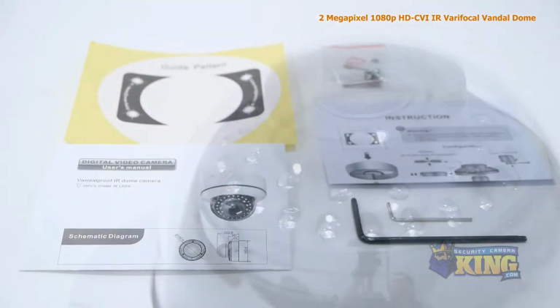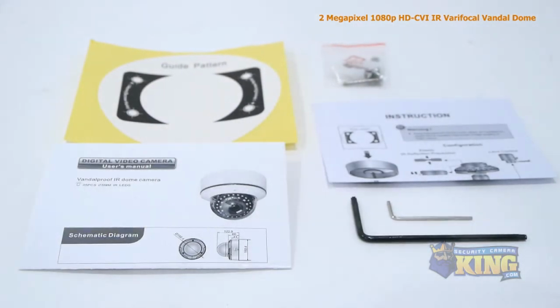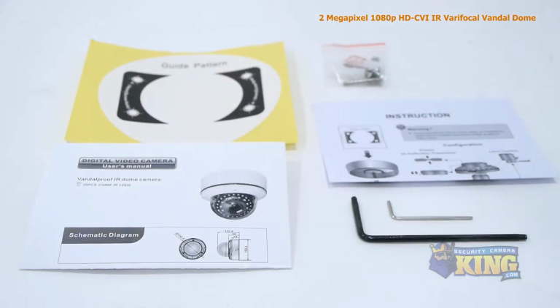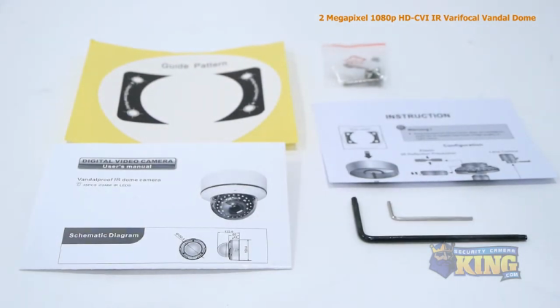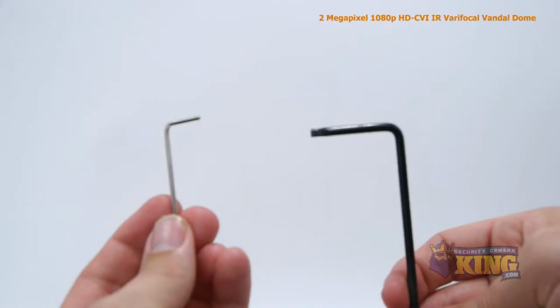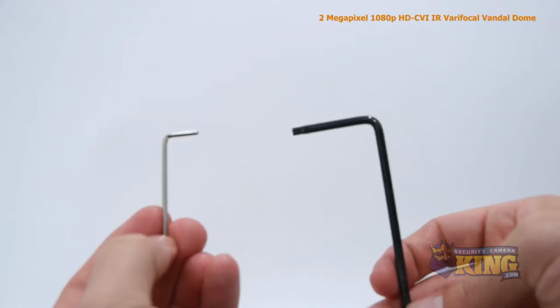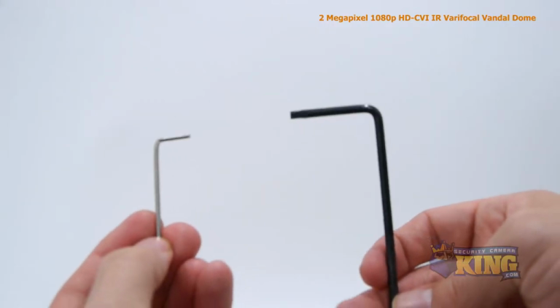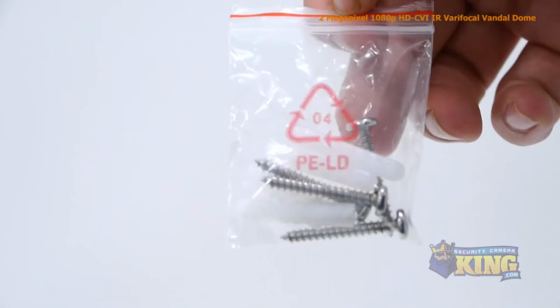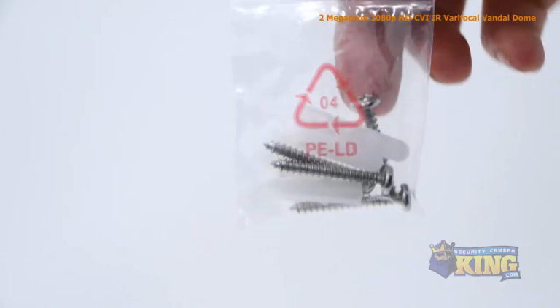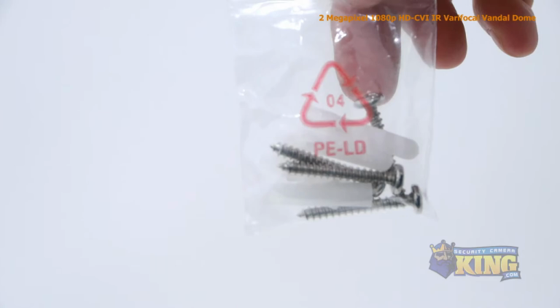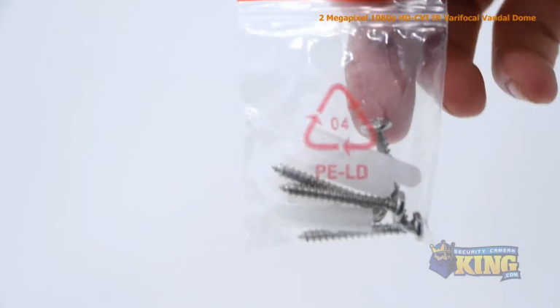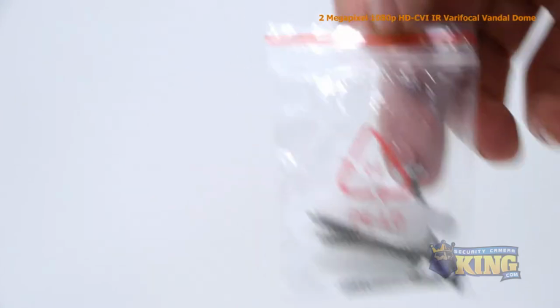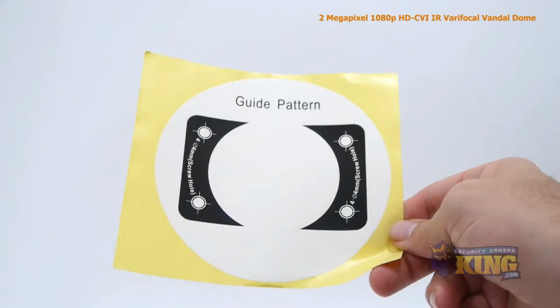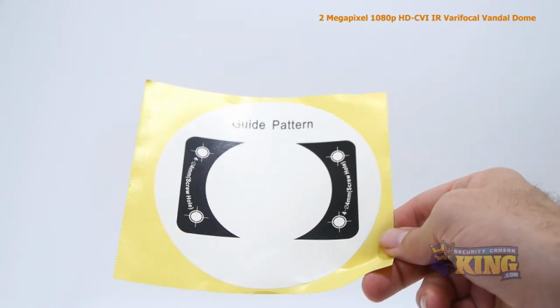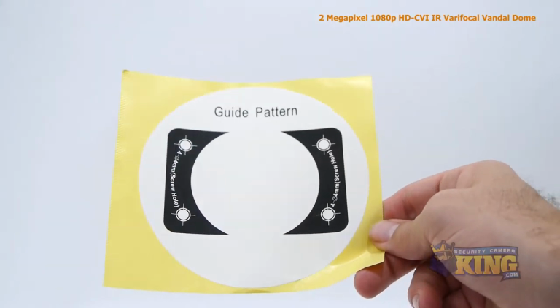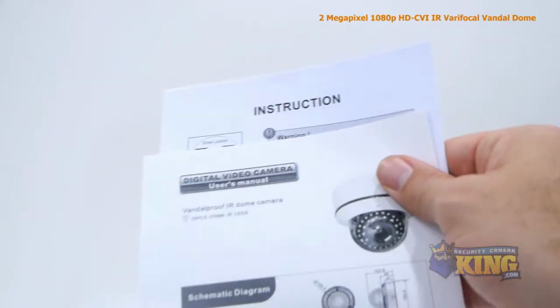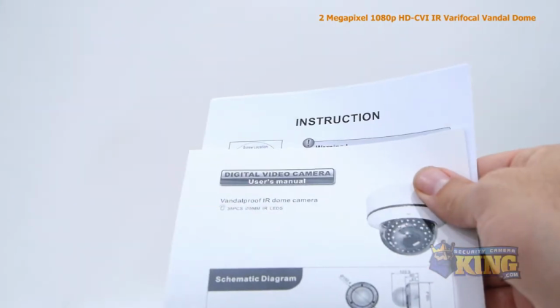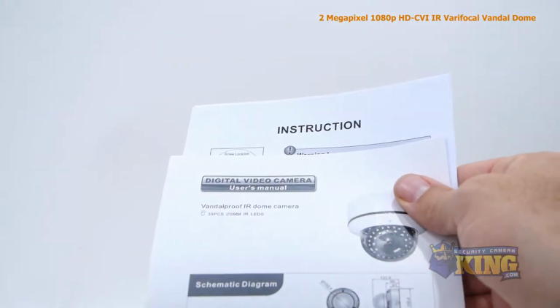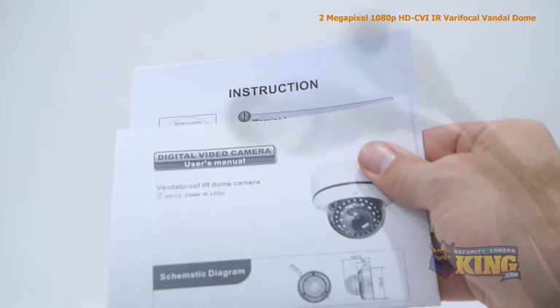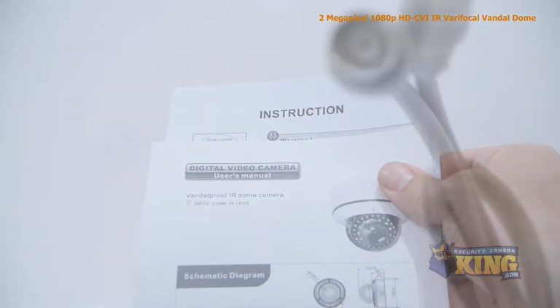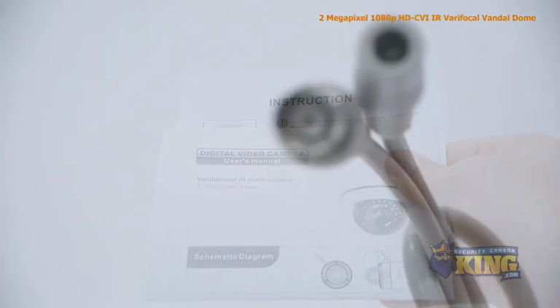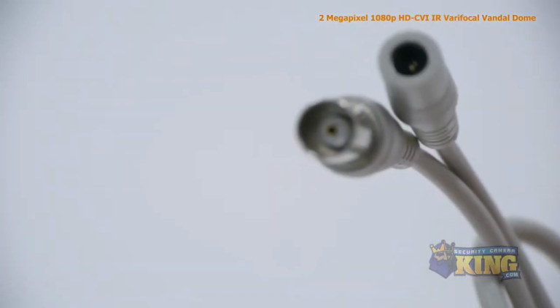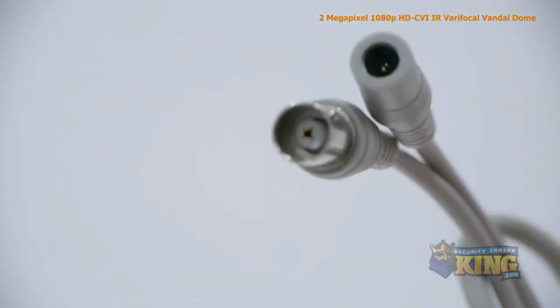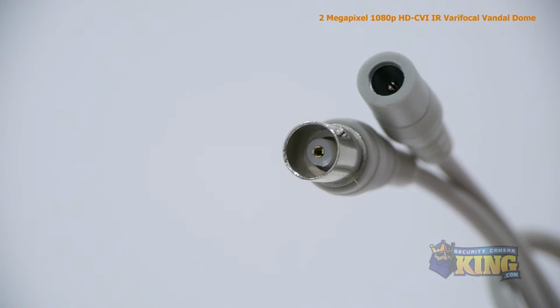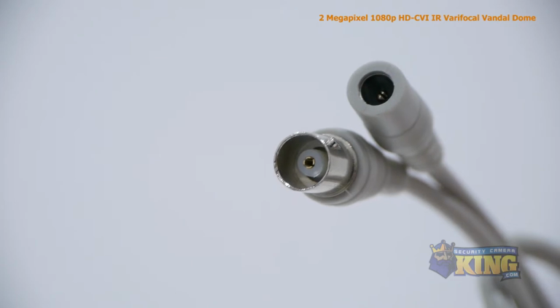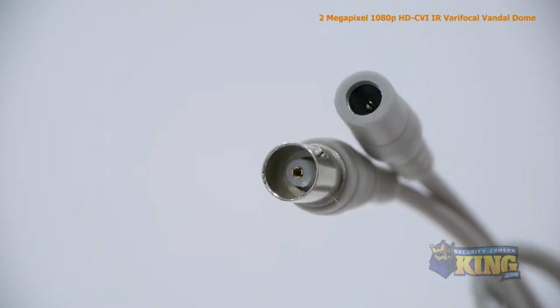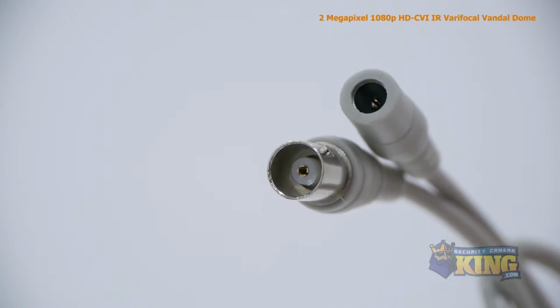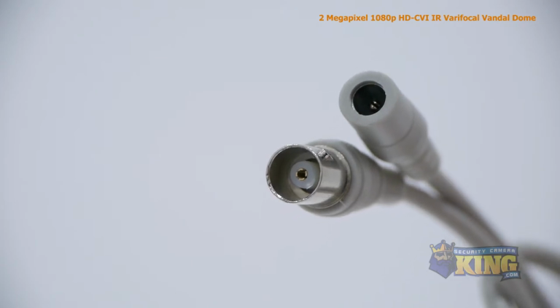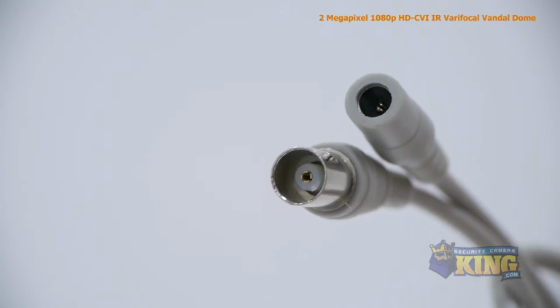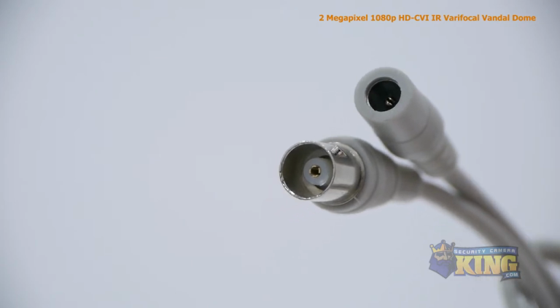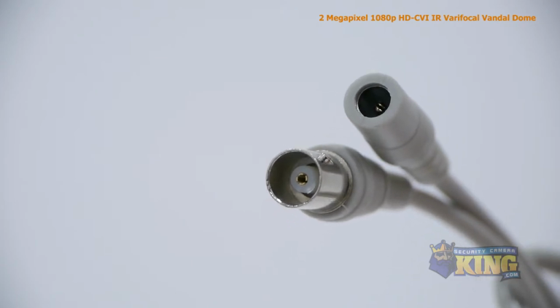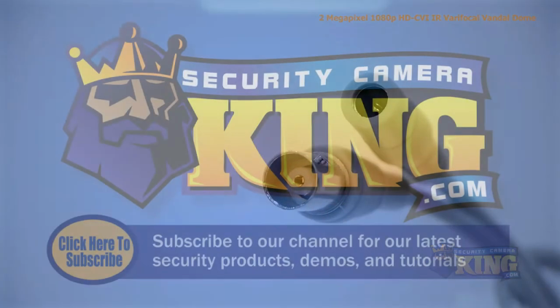Inside the box you'll also find two allen wrenches, a bag of screws and mounting pegs, a mounting template, and an instruction manual. Attached to the camera you'll also find a video output and a 12 volt DC power connector.